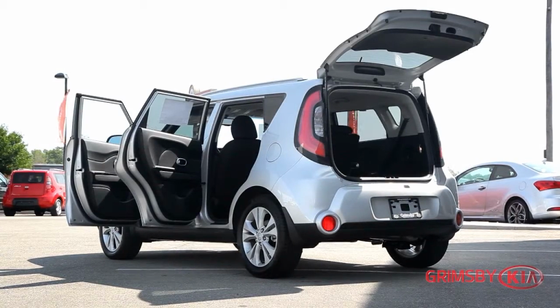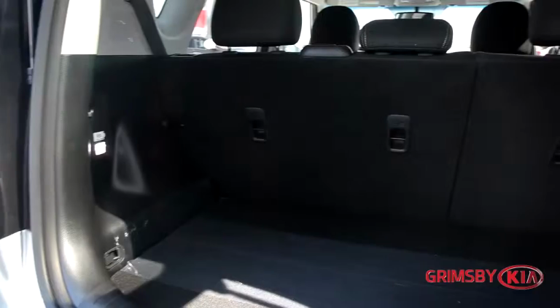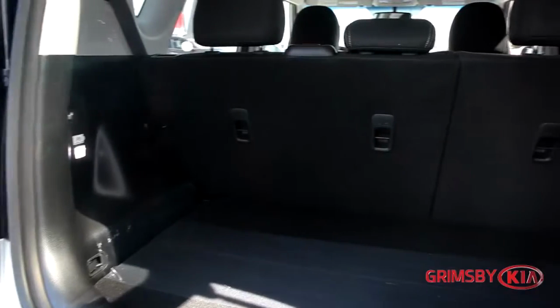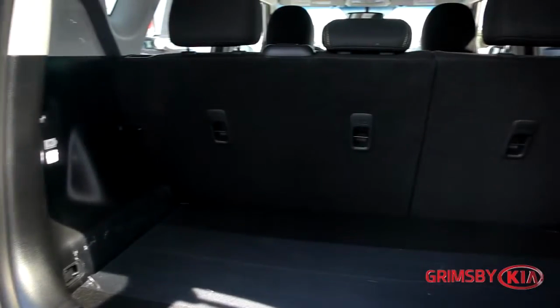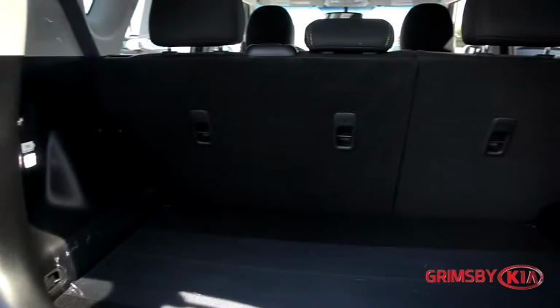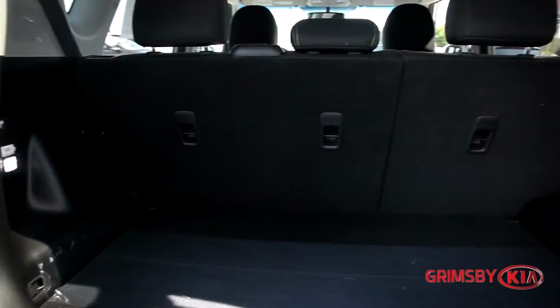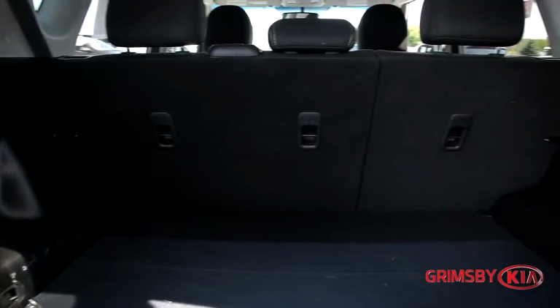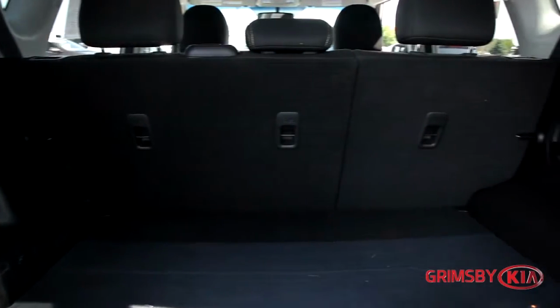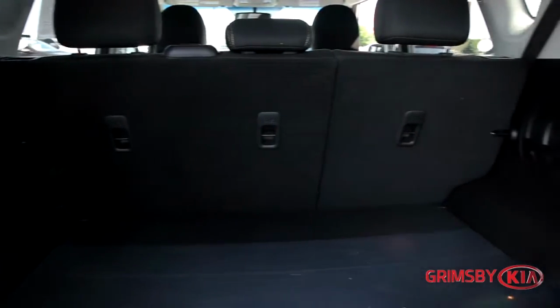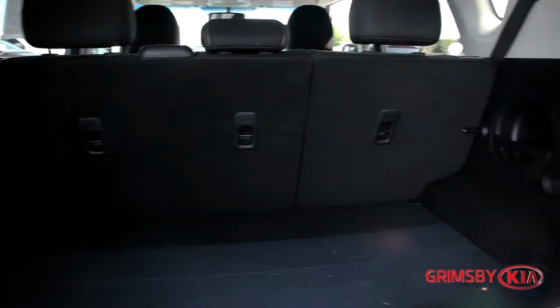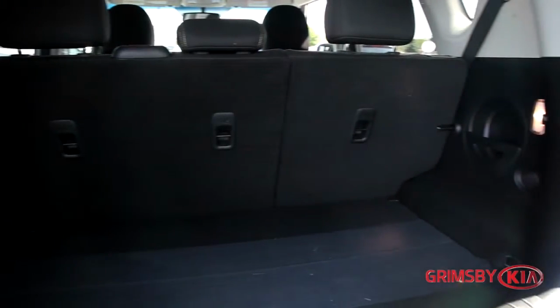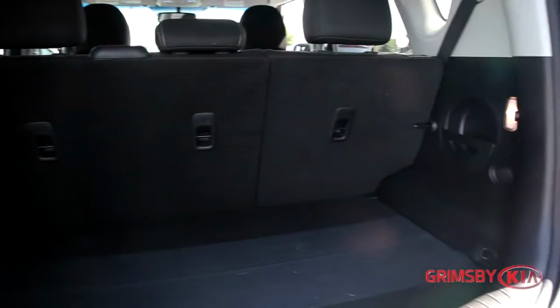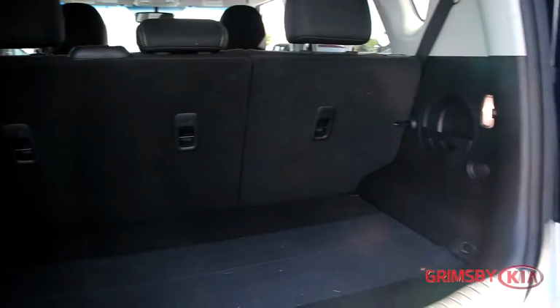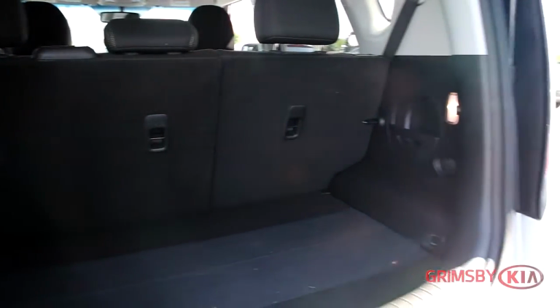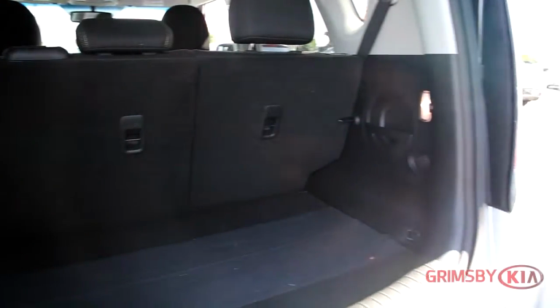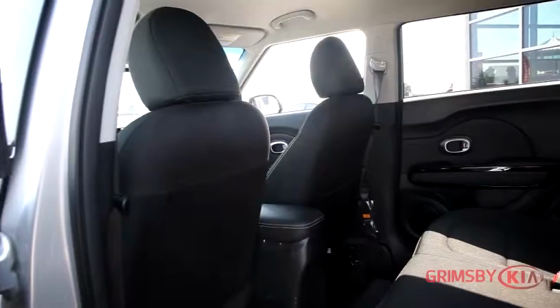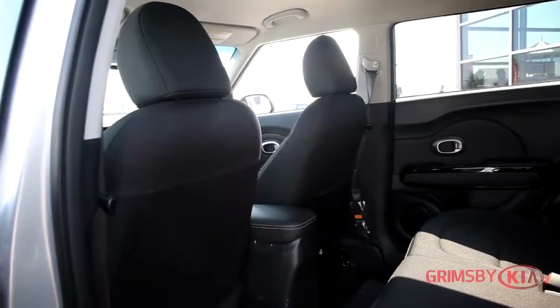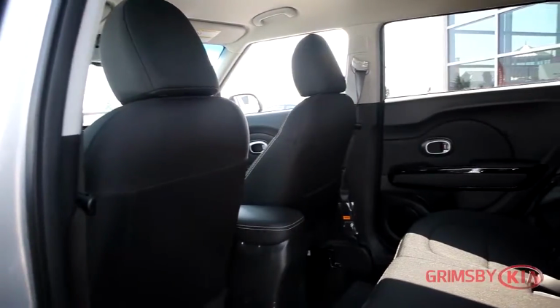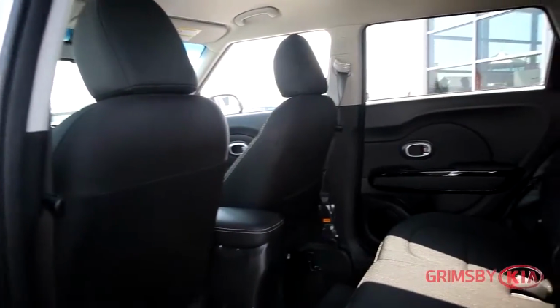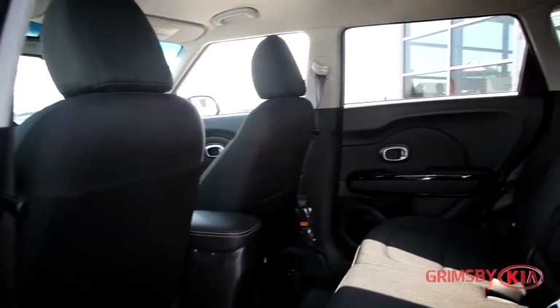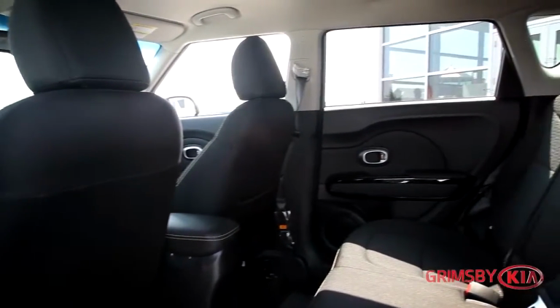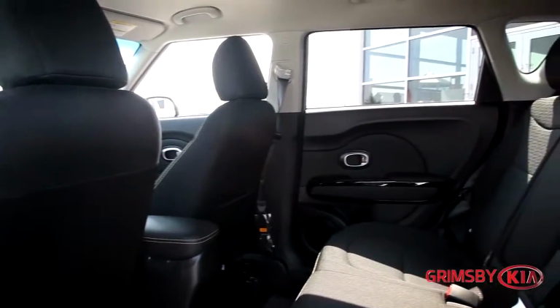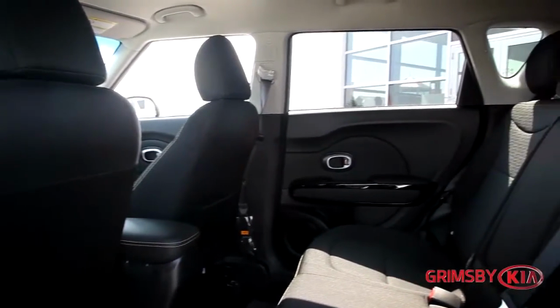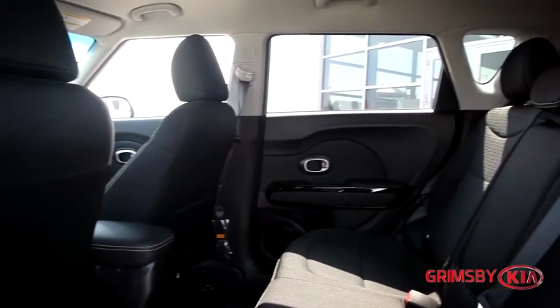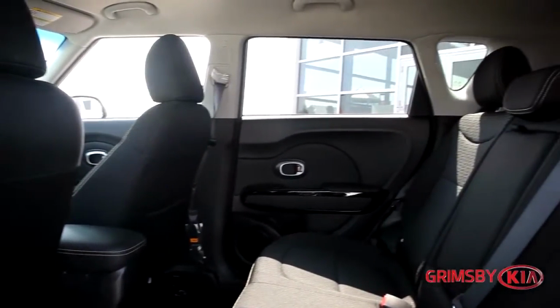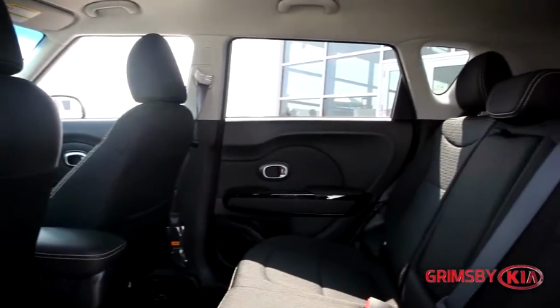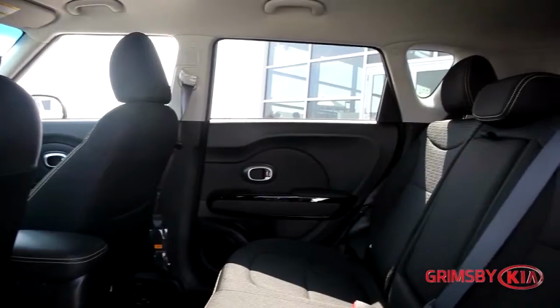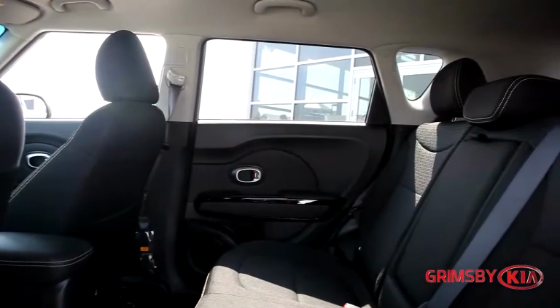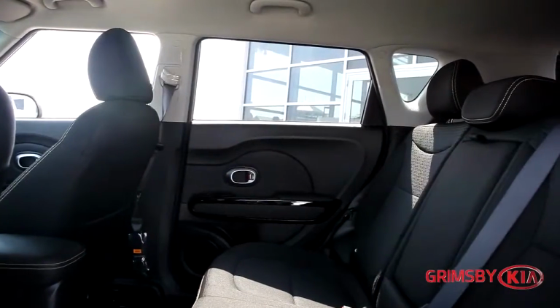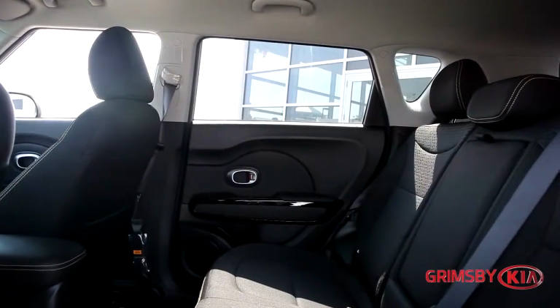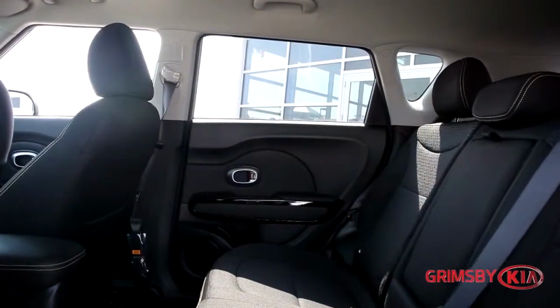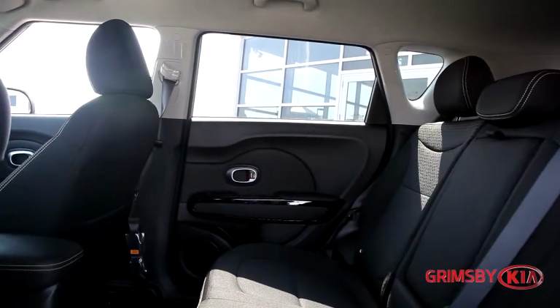High-mounted seats allow for a long stretch of the legs for pretty much anybody. With an incredible amount of style, practicality and performance, the Kia Soul is an outstanding choice.